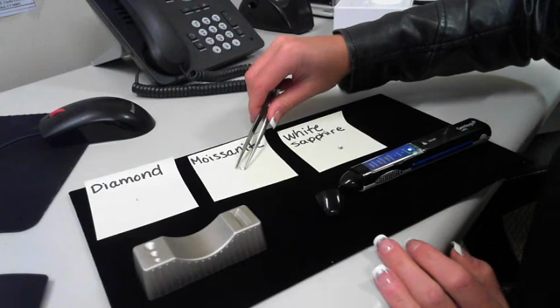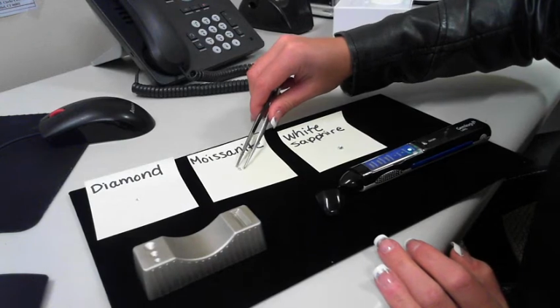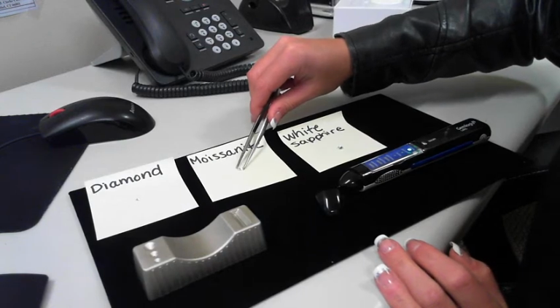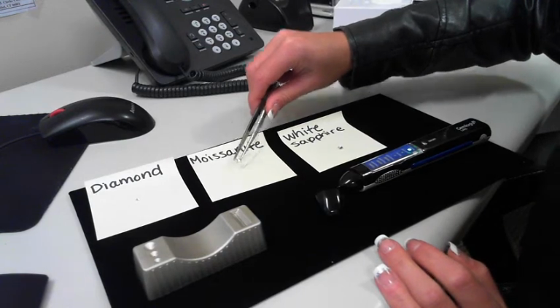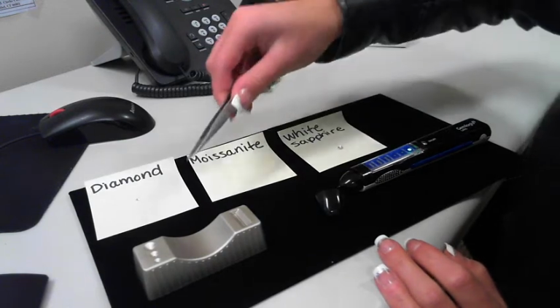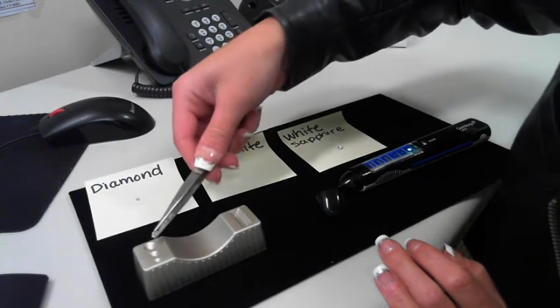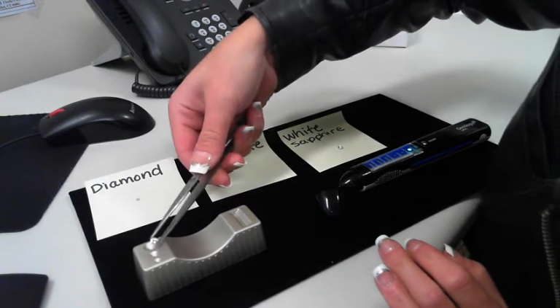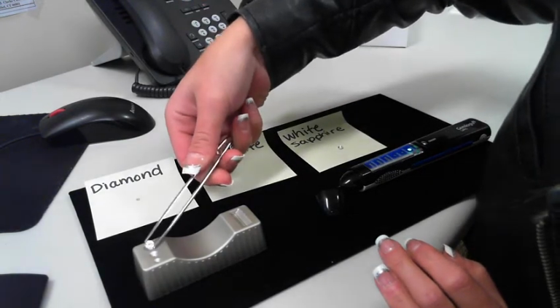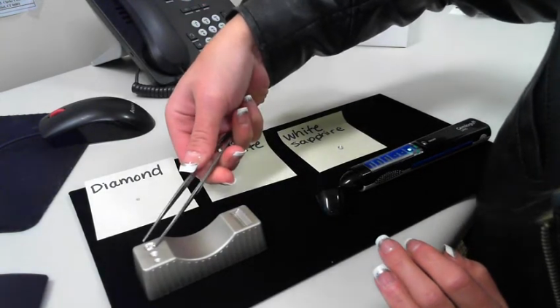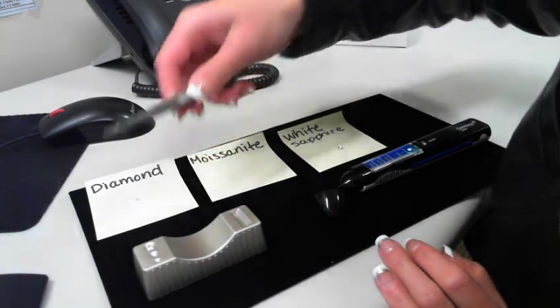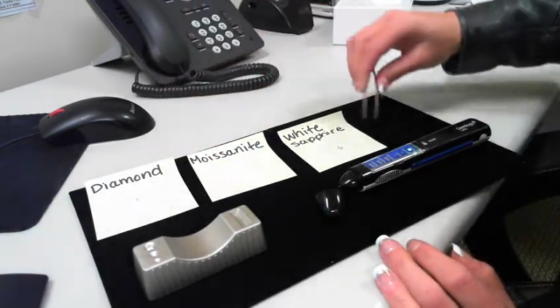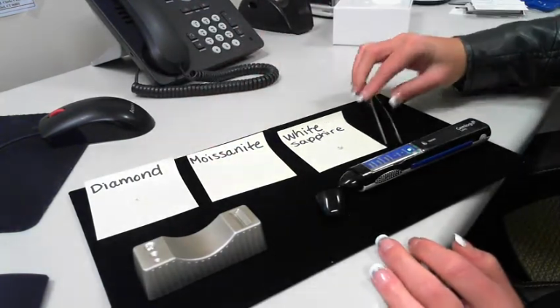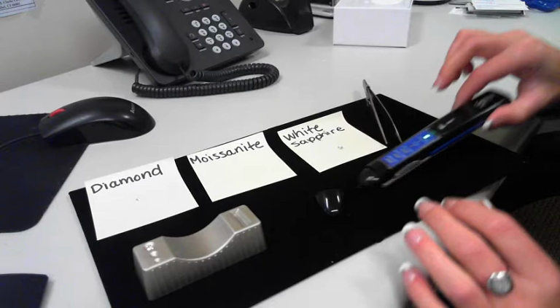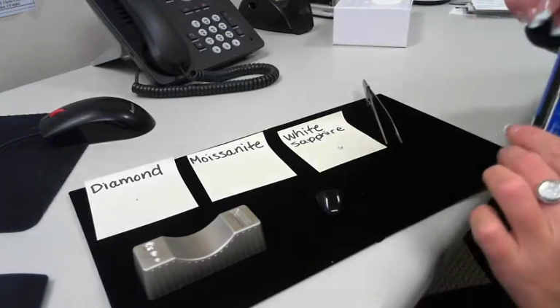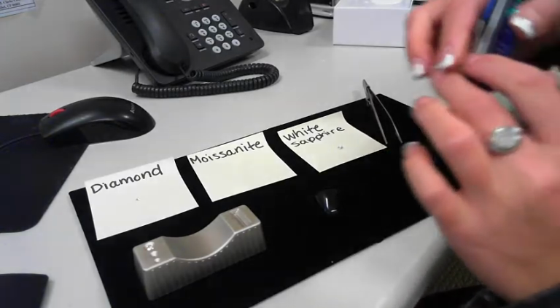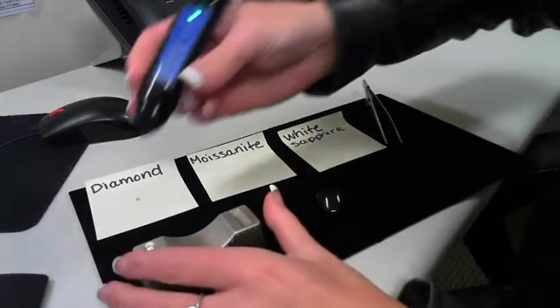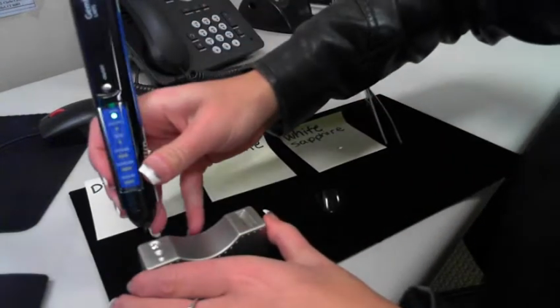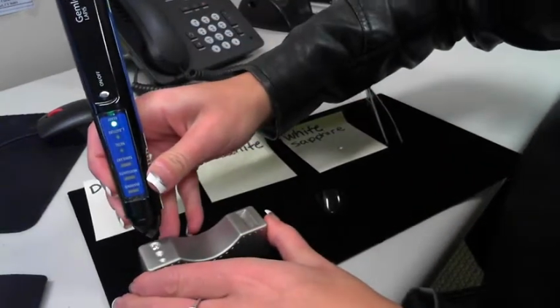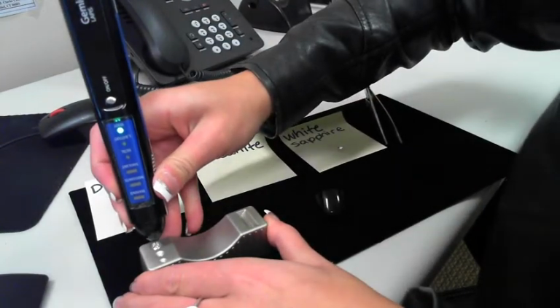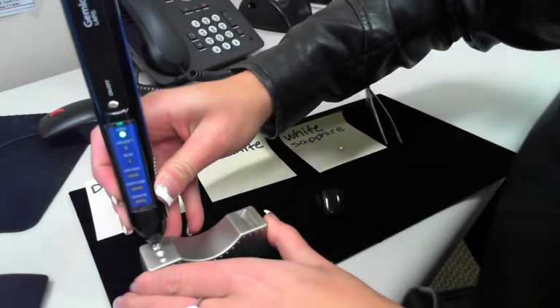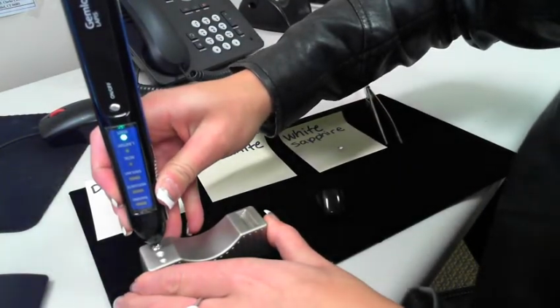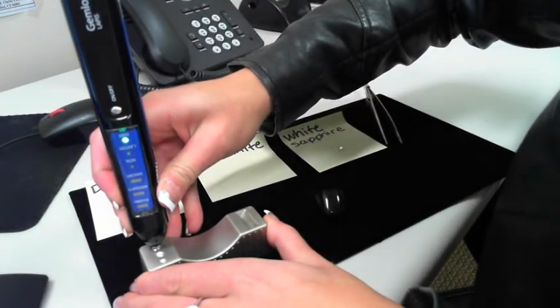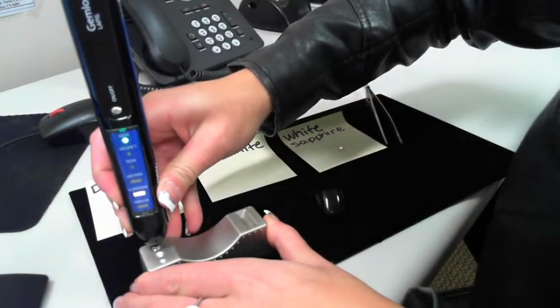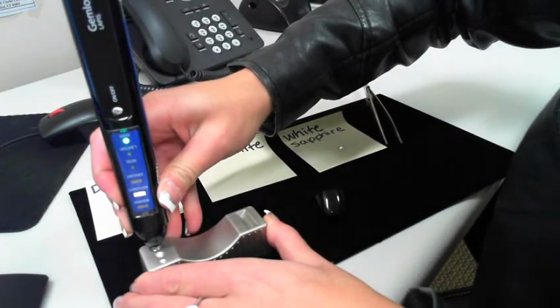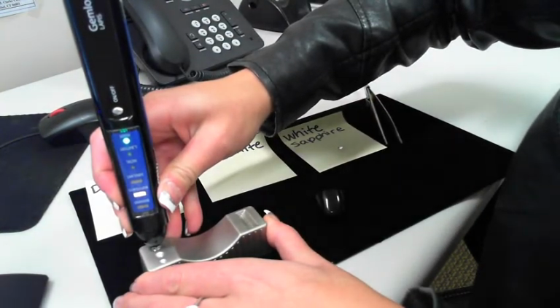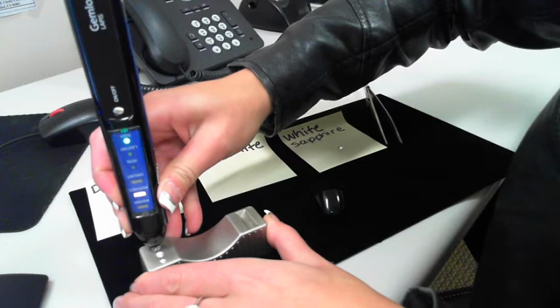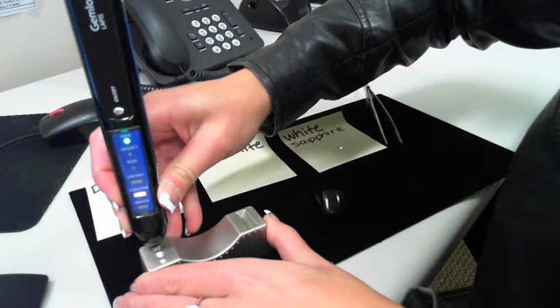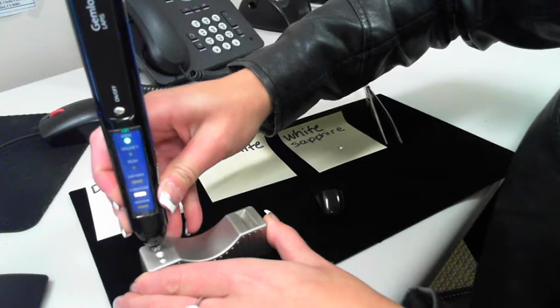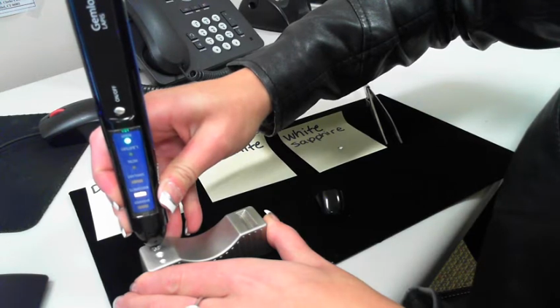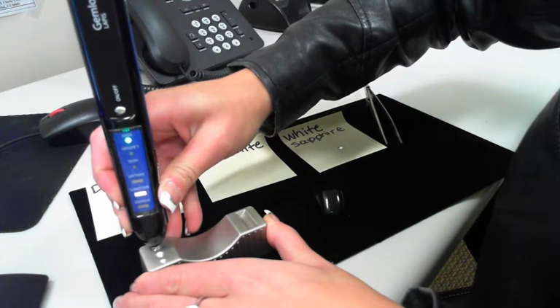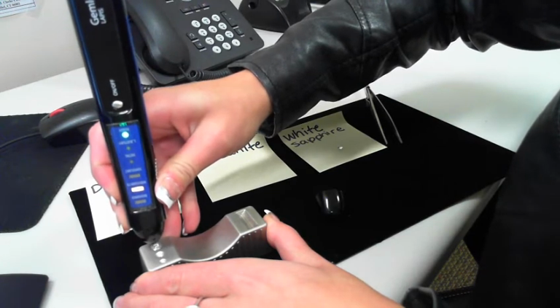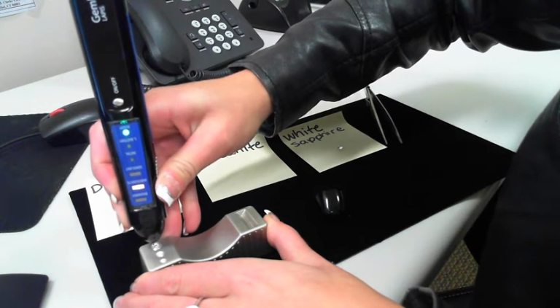Next is a moissanite, so I'm going to place this onto the test platform. Again, push the tip into the stone, and it lights up over moissanite and it lights up orange.